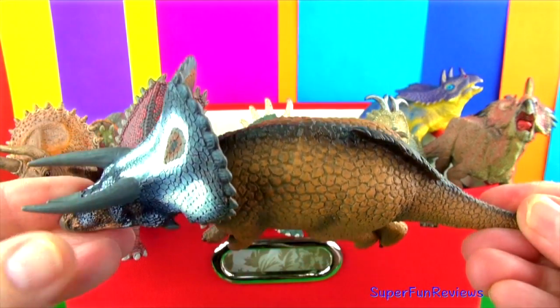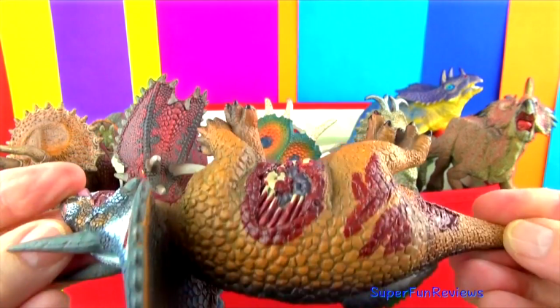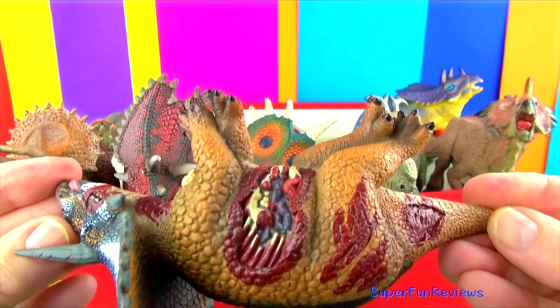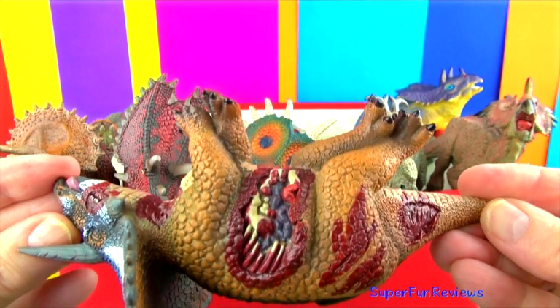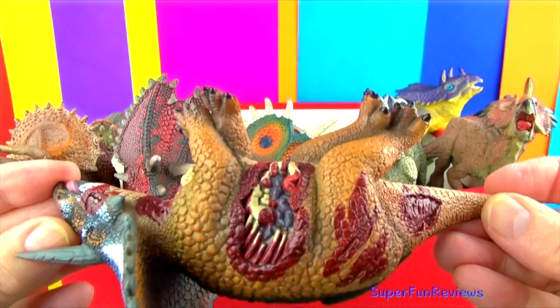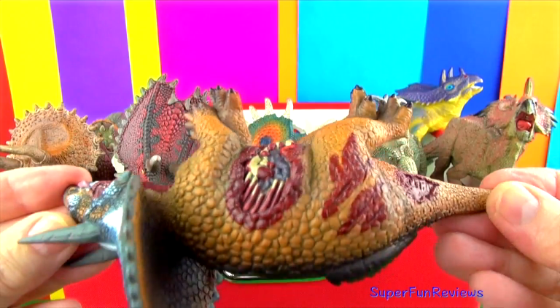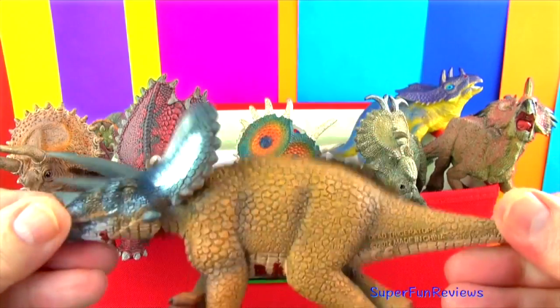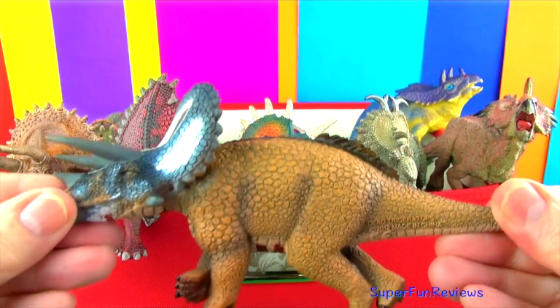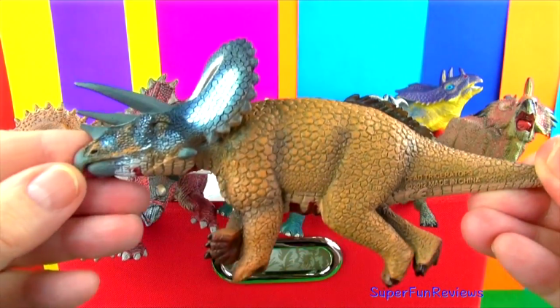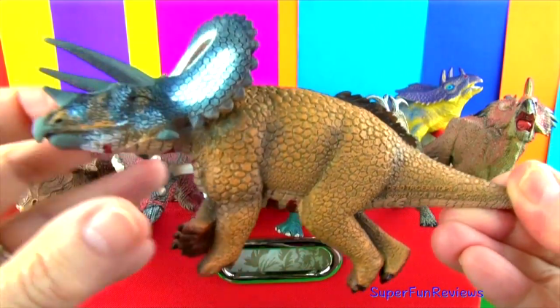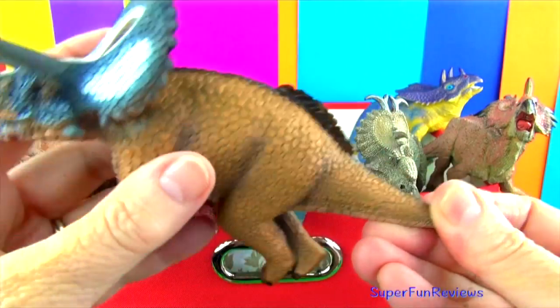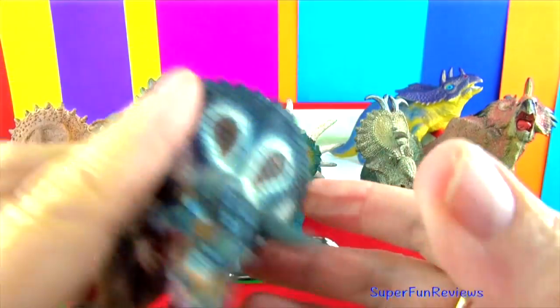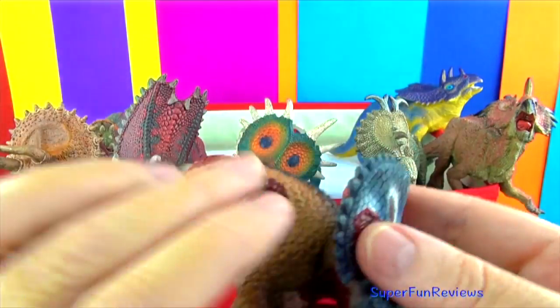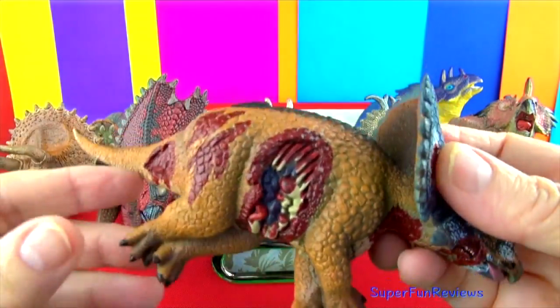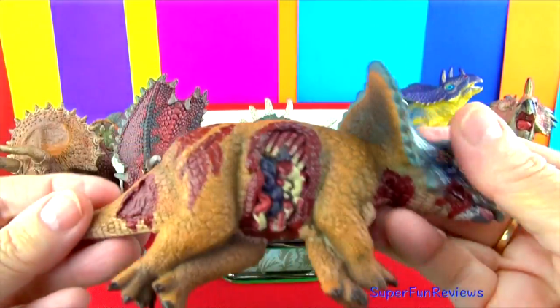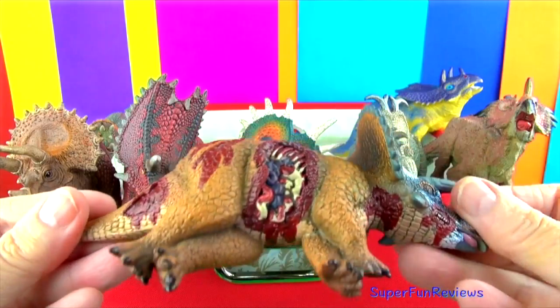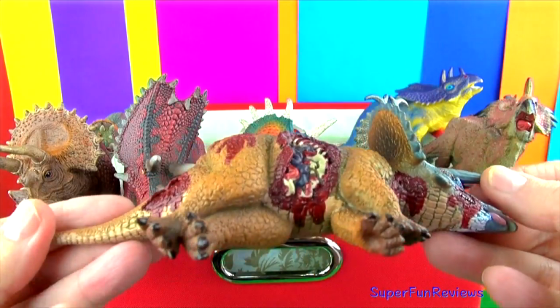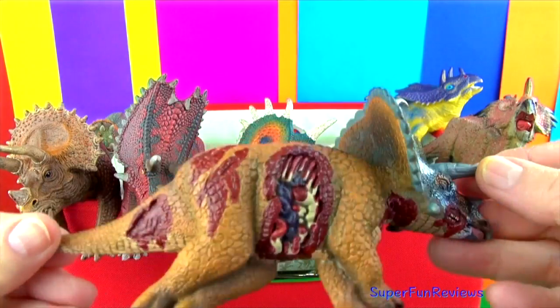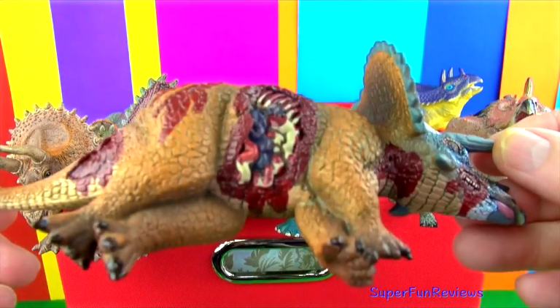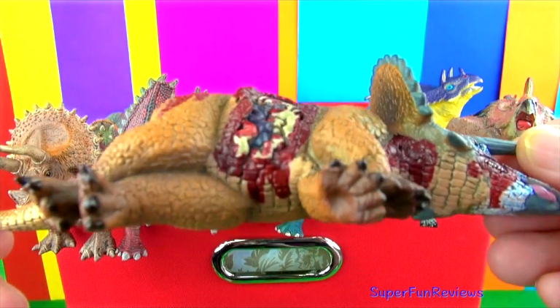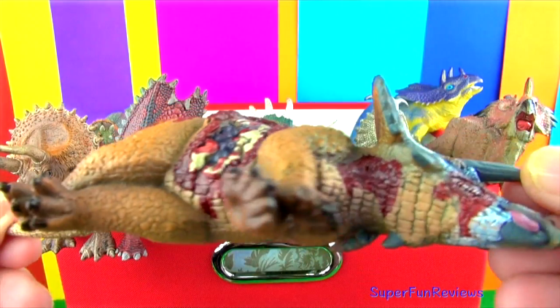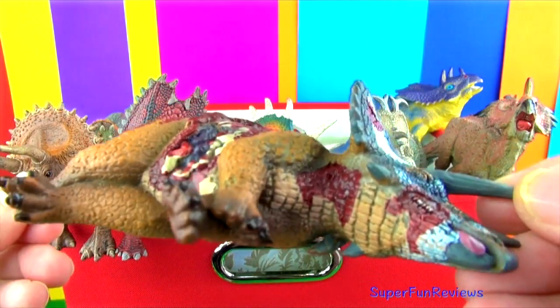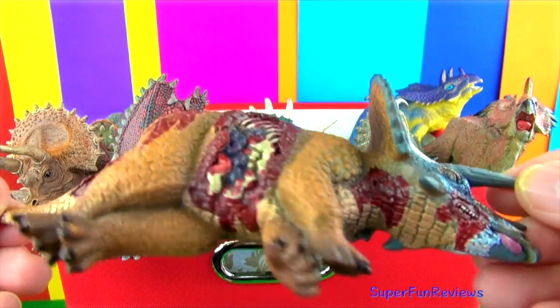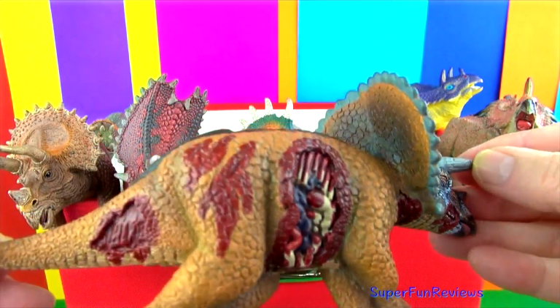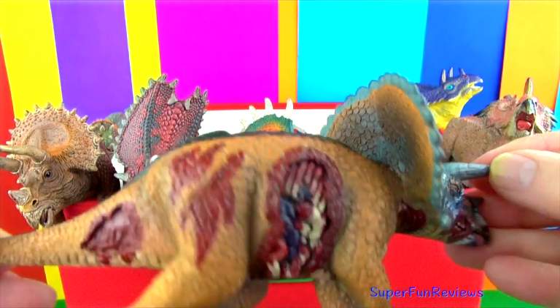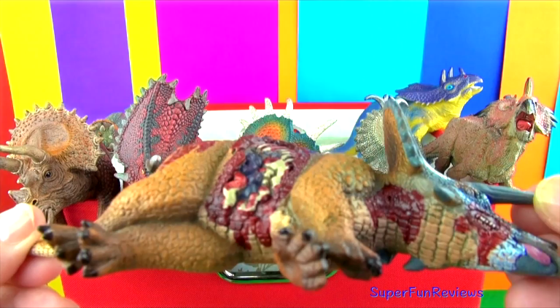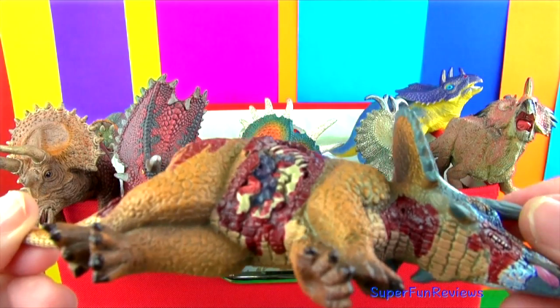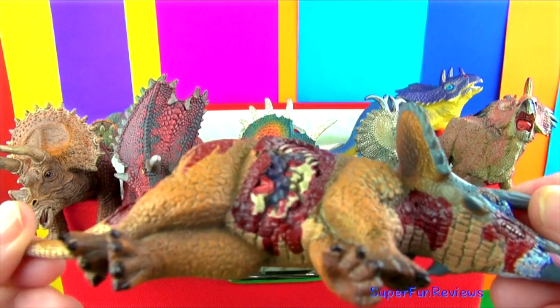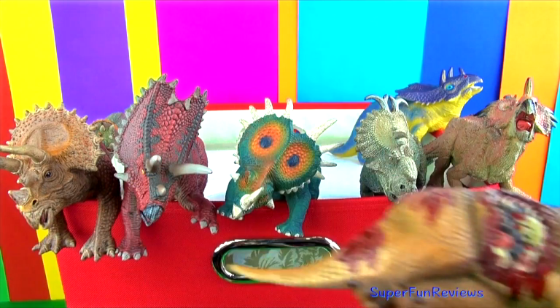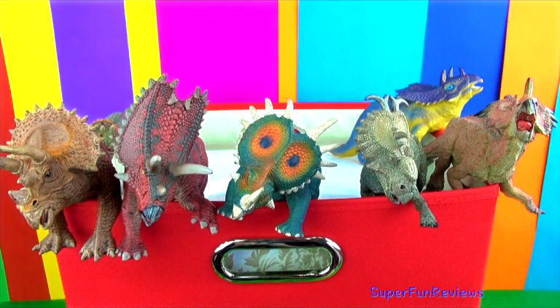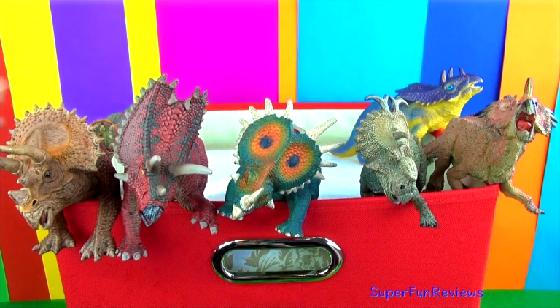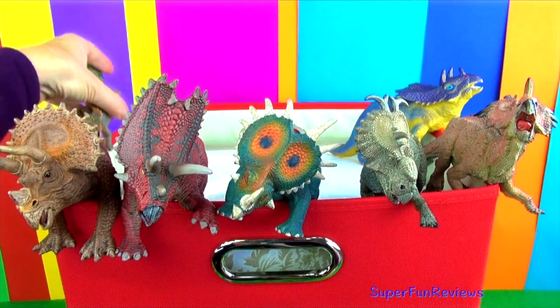Triceratops prey — shut your eyes if you don't like it. Triceratops often fought and sometimes was killed by Tyrannosaurus. It defended itself by standing its ground and only using its horns if a predator came close enough.